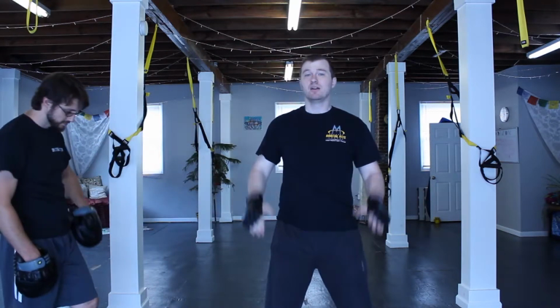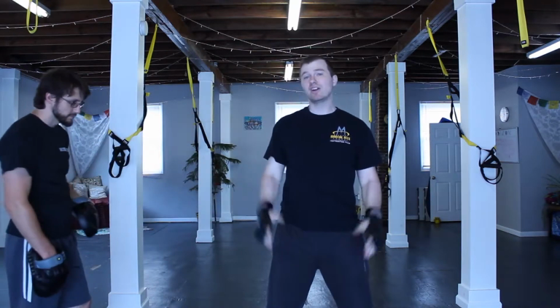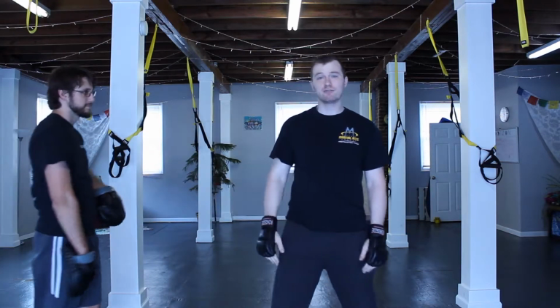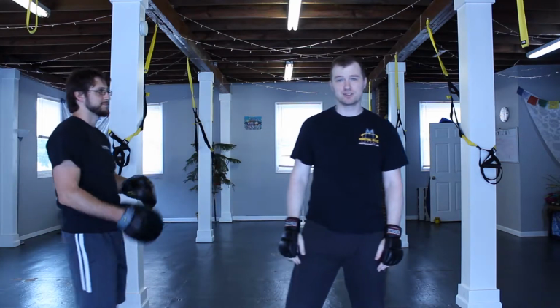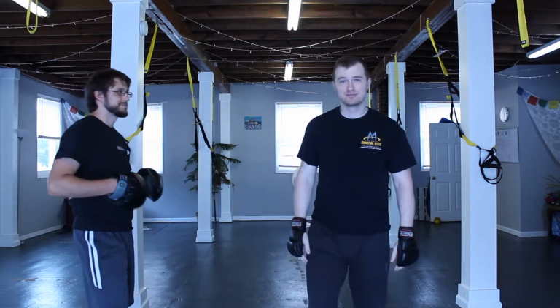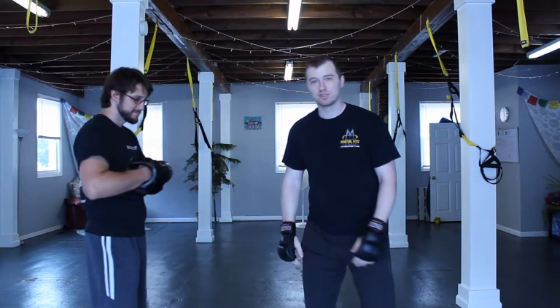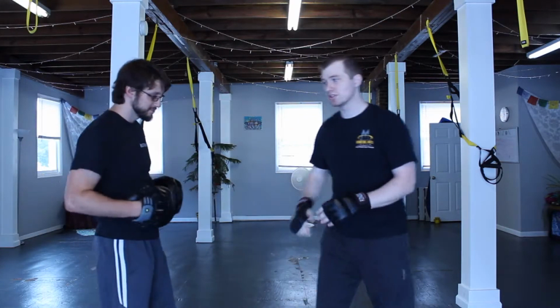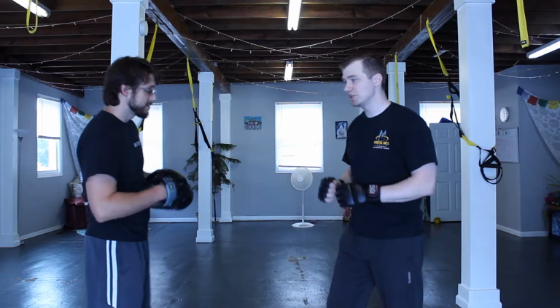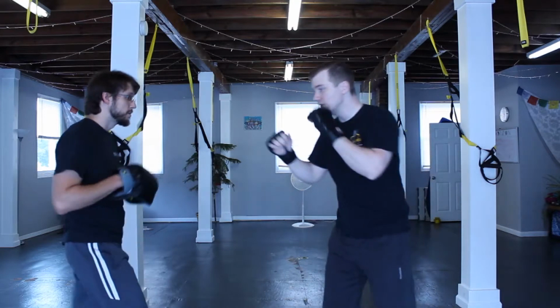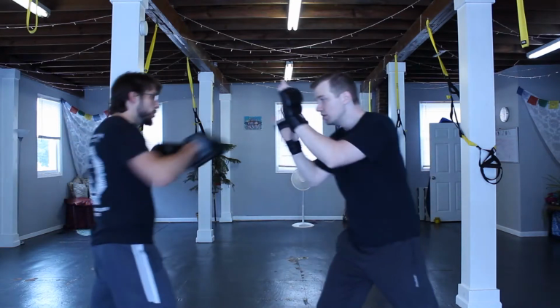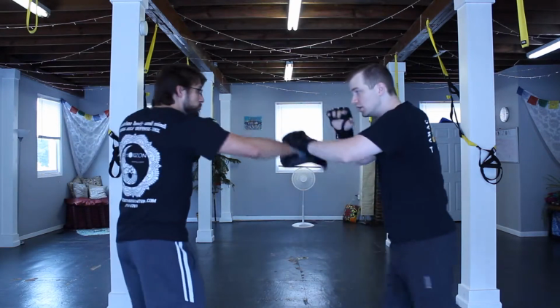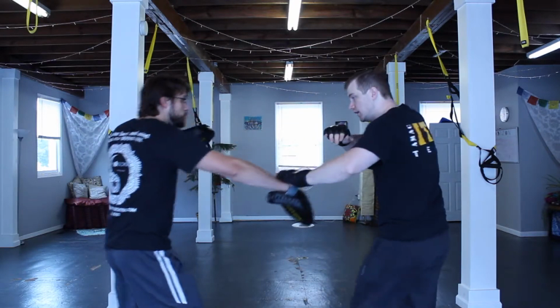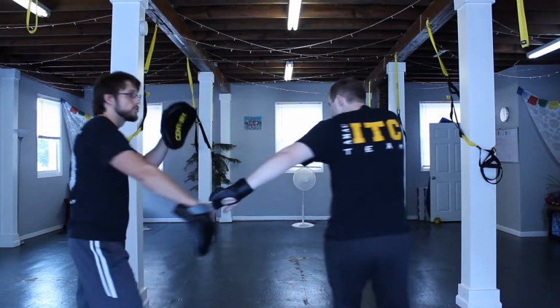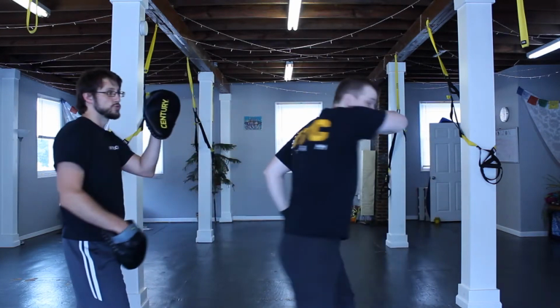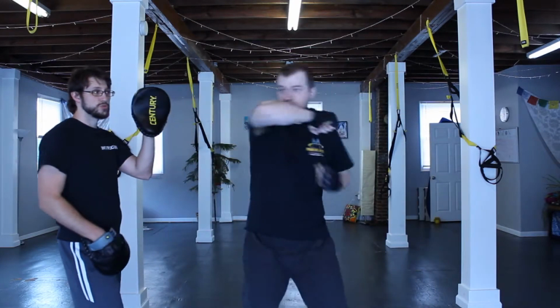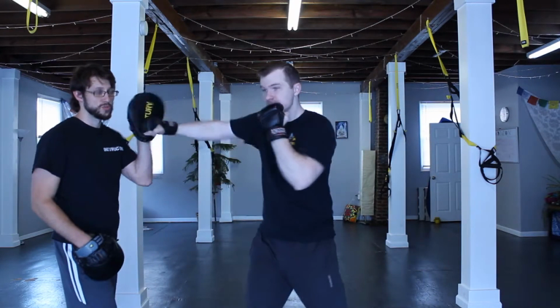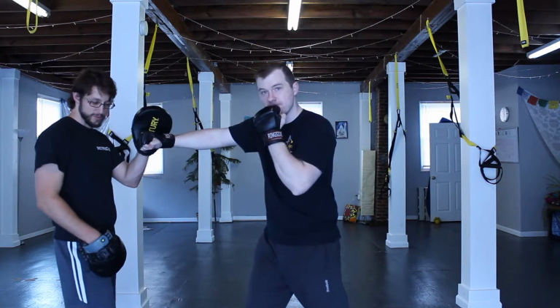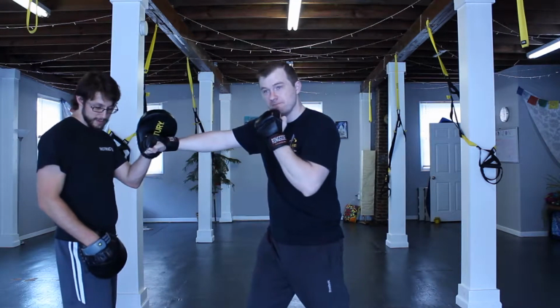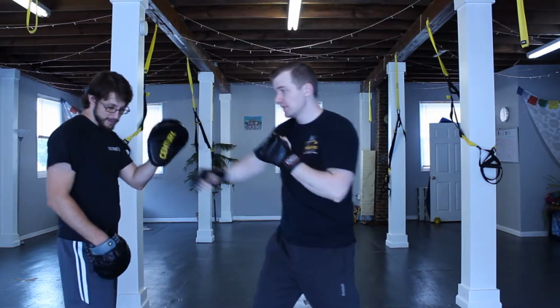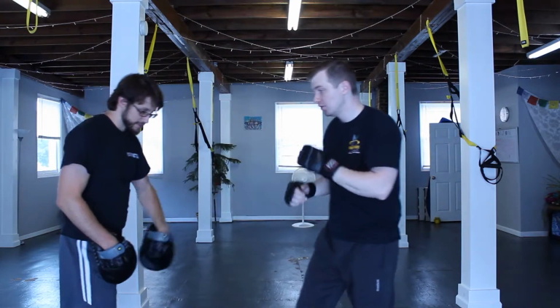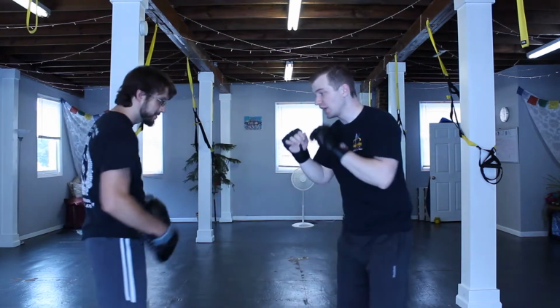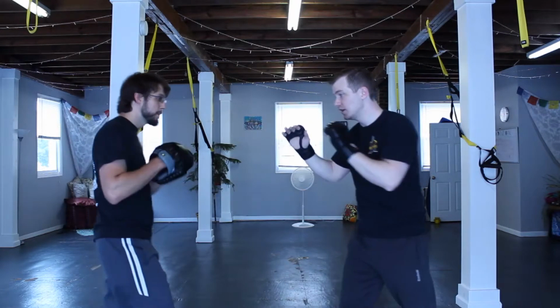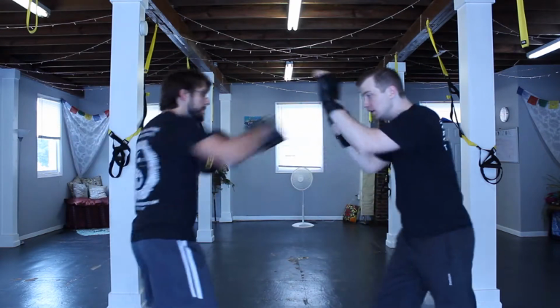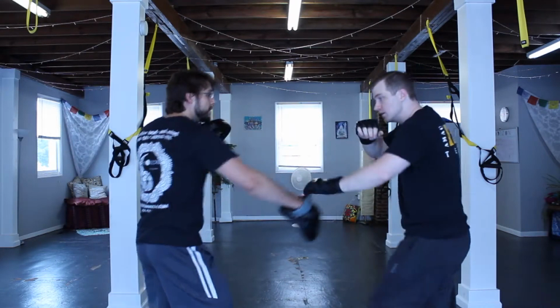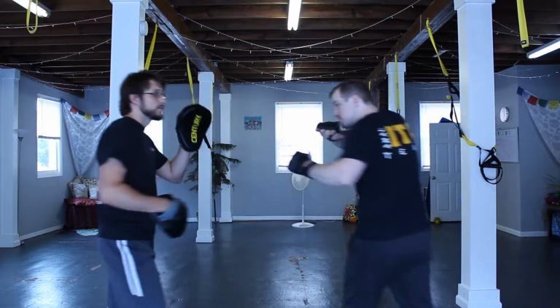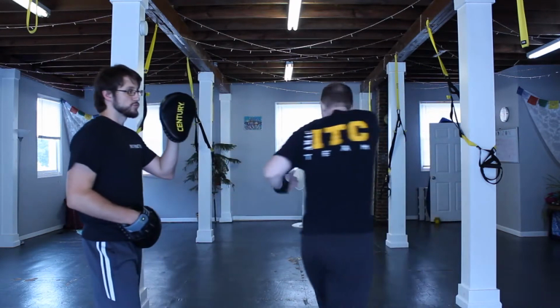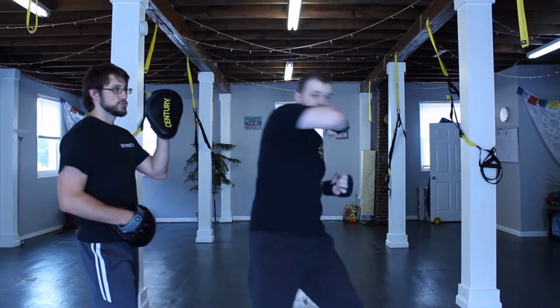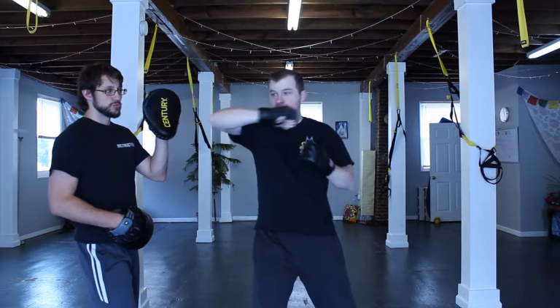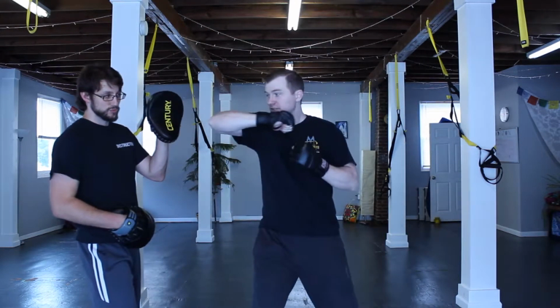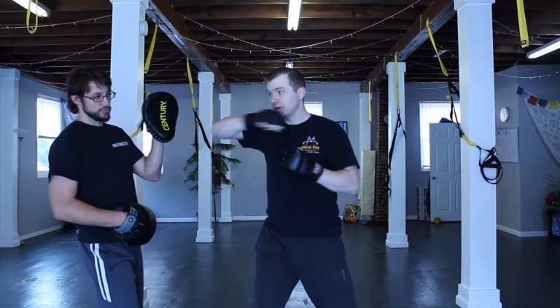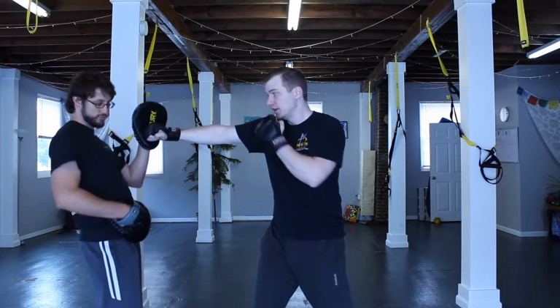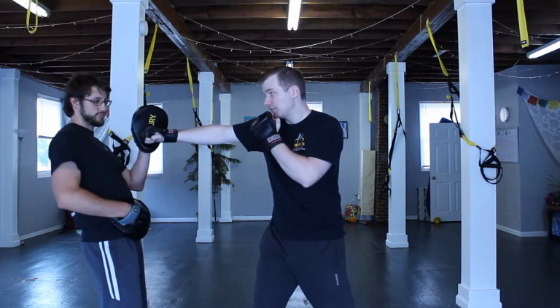Be very careful with this one. Go as slow as you need to. One more time. There's the elbow — hammer.